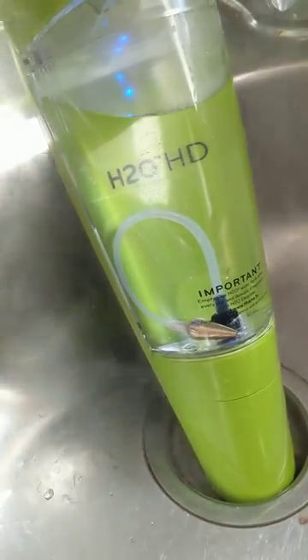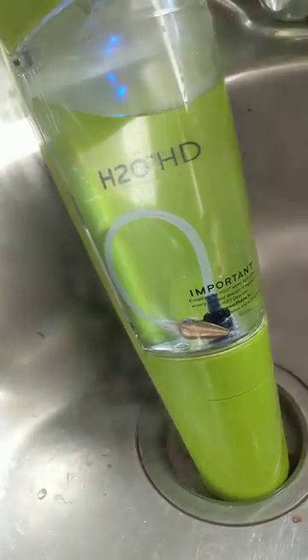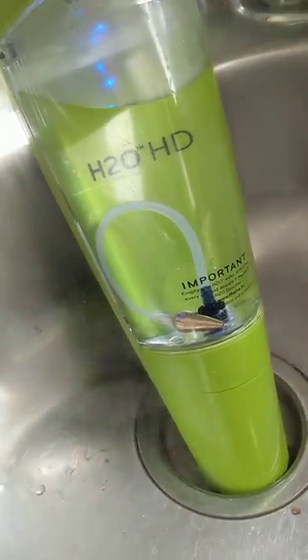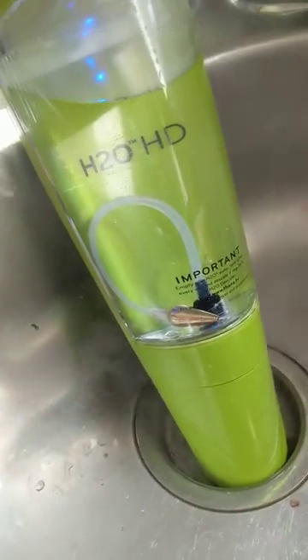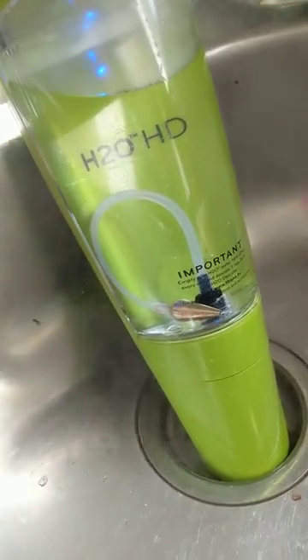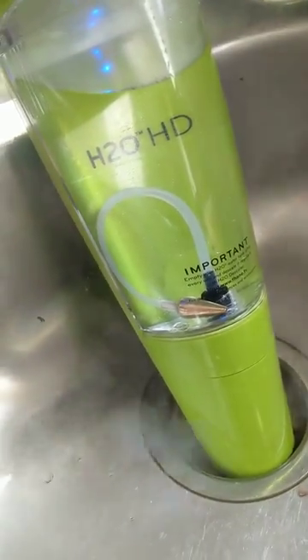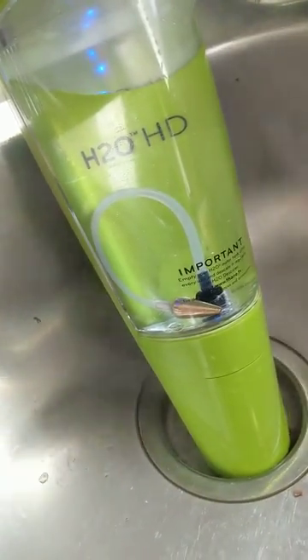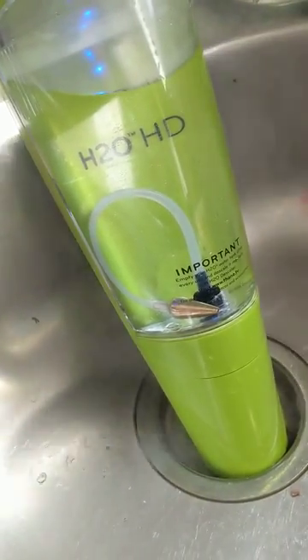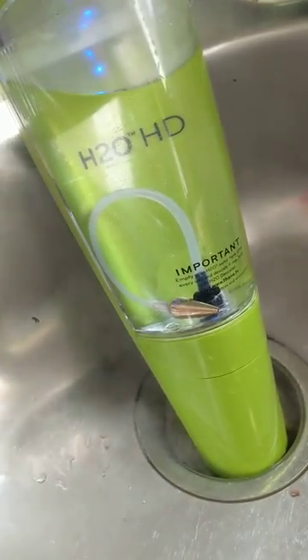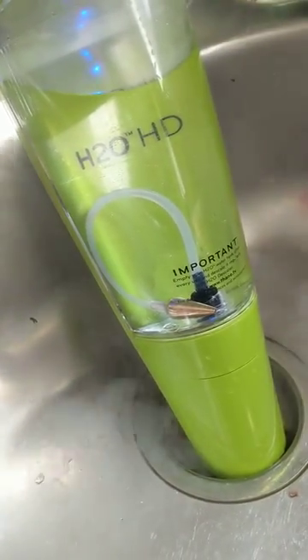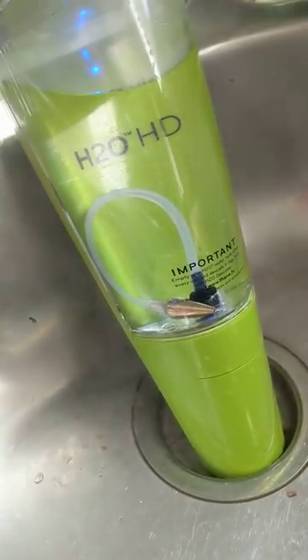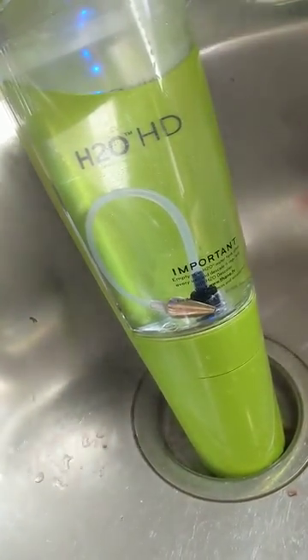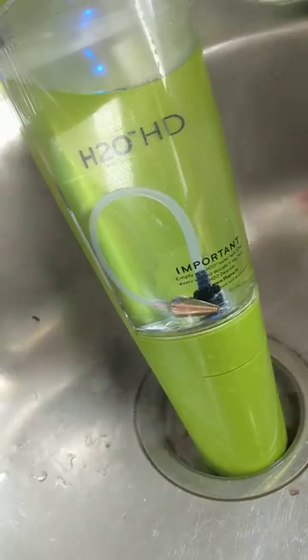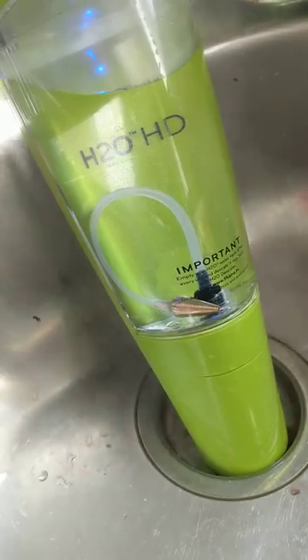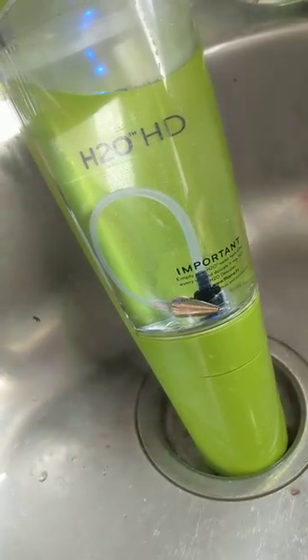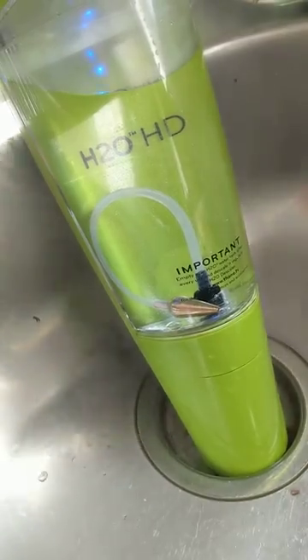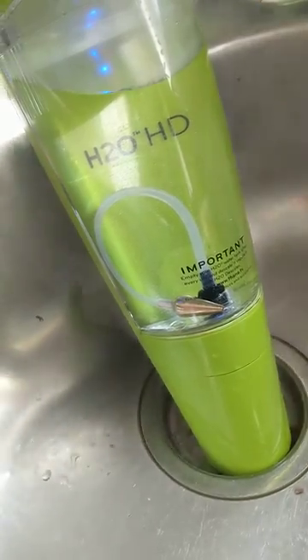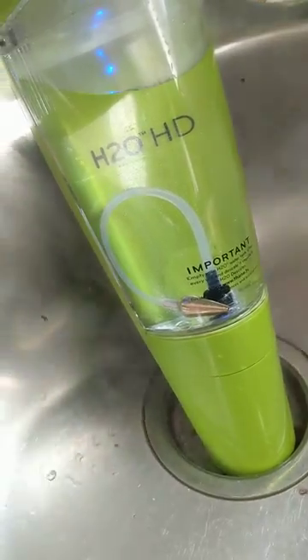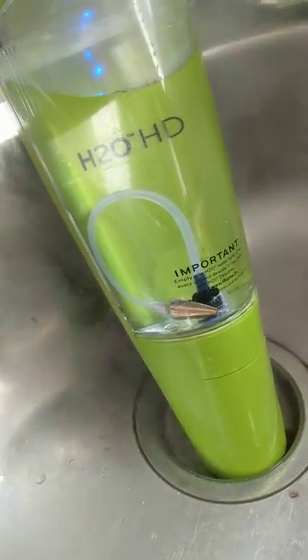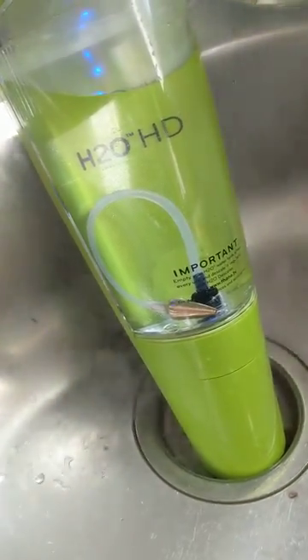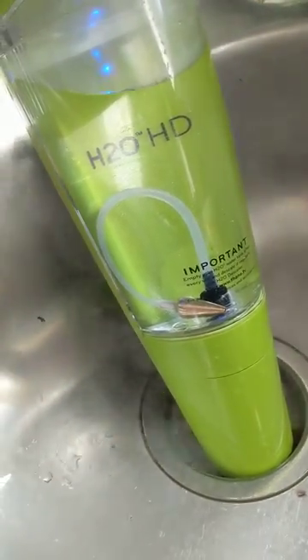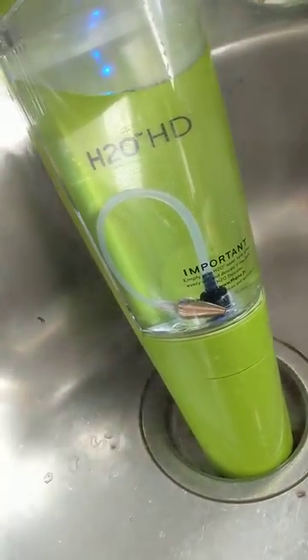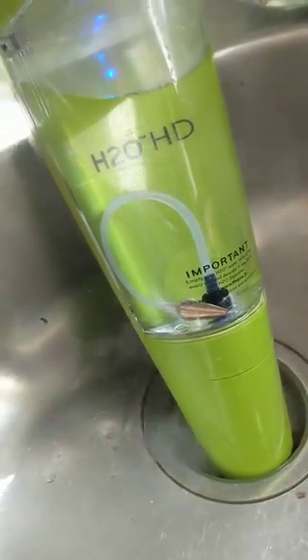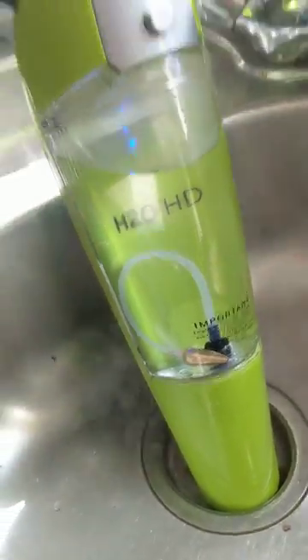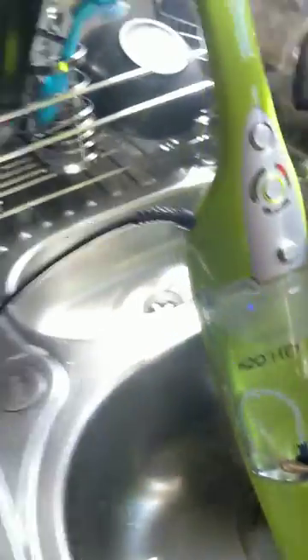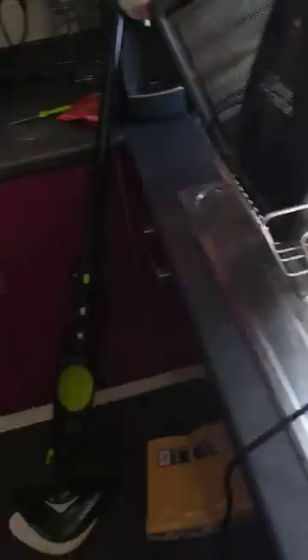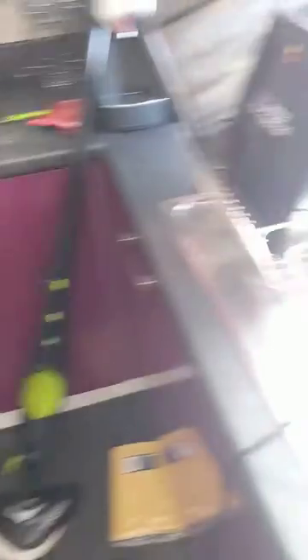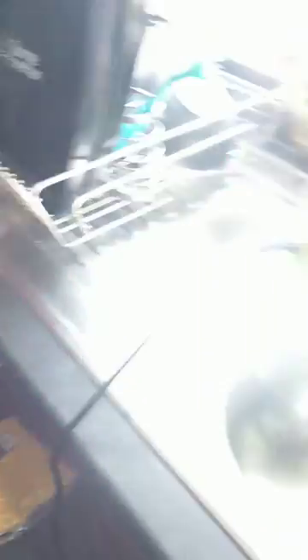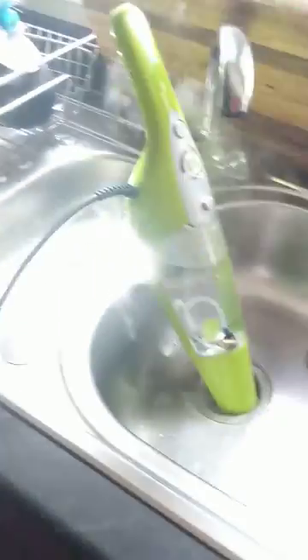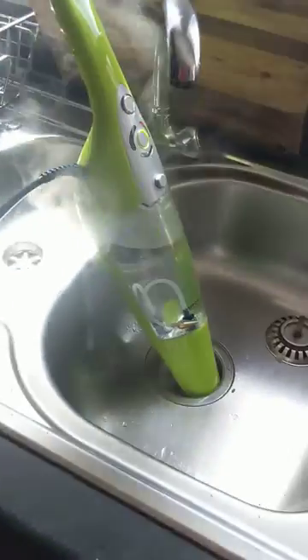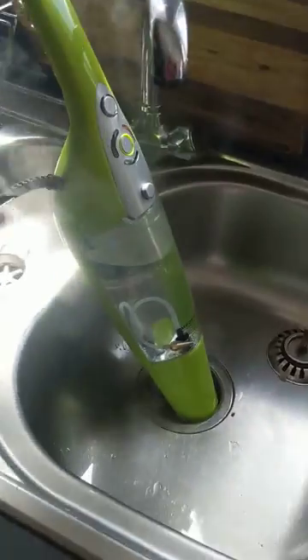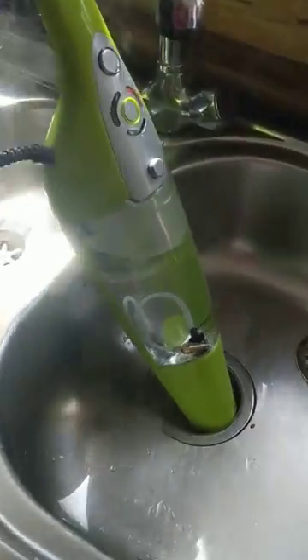I only bought this about 6 weeks ago. I've had an issue today with it not pumping the water through the tank and starting any steam.